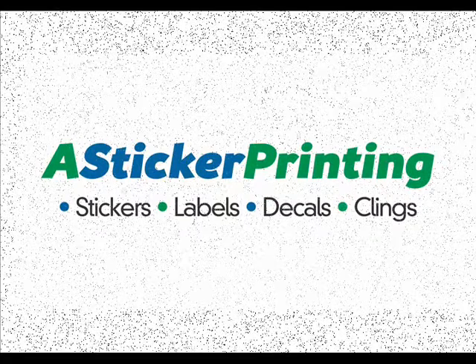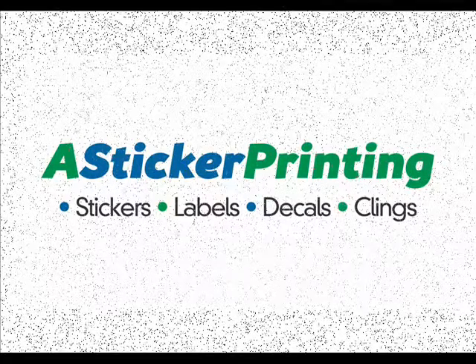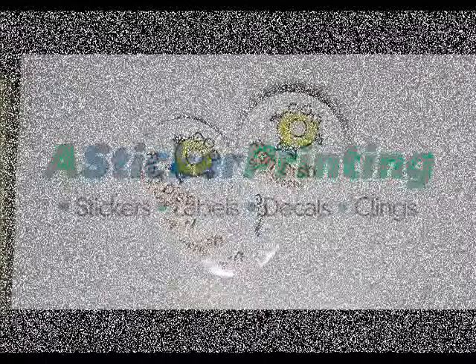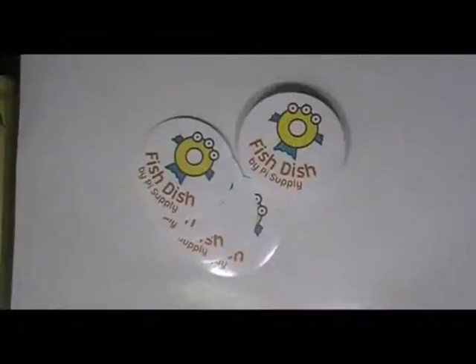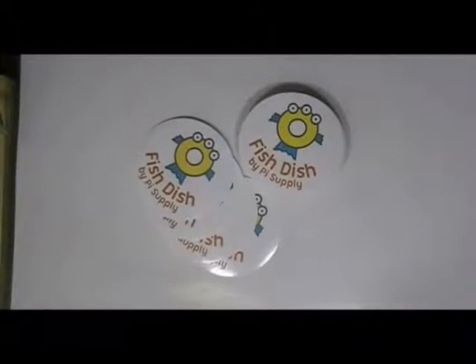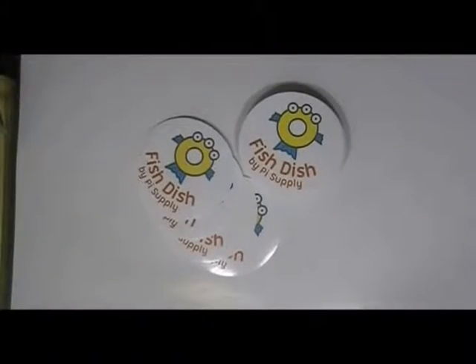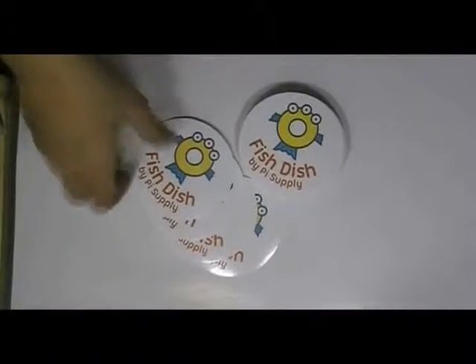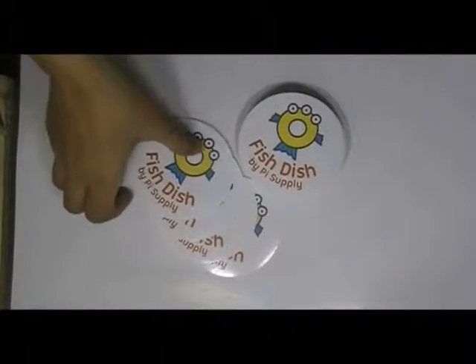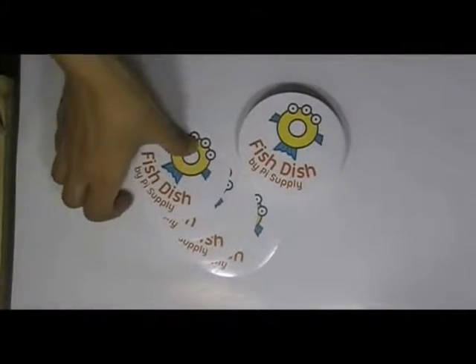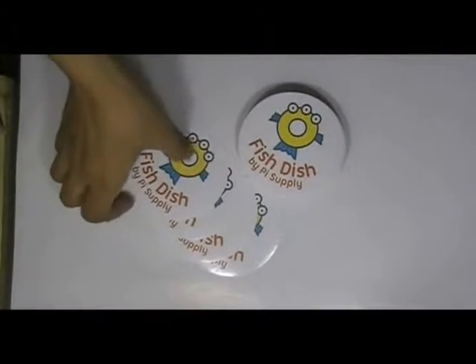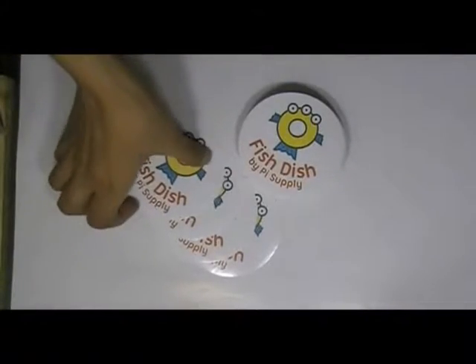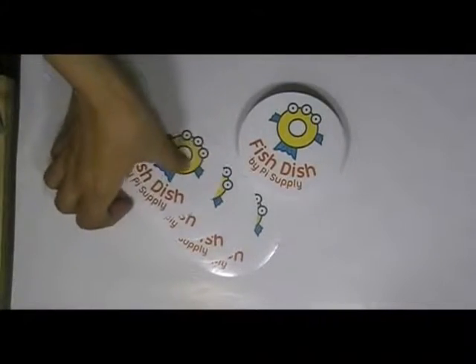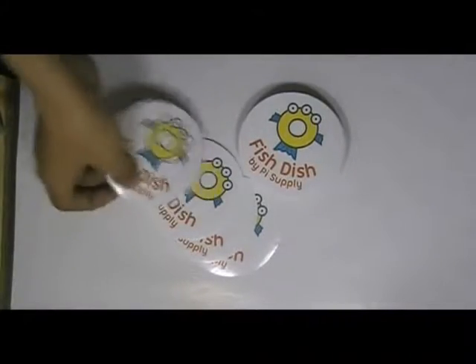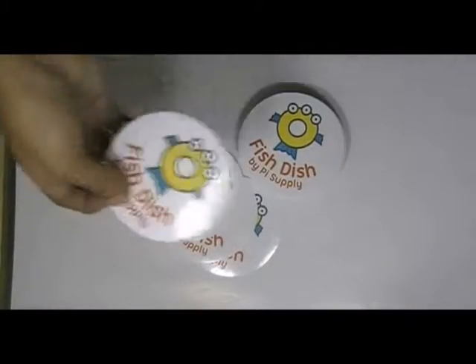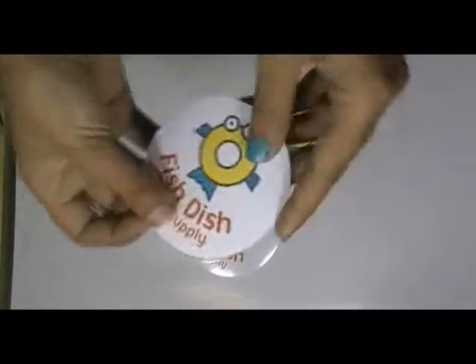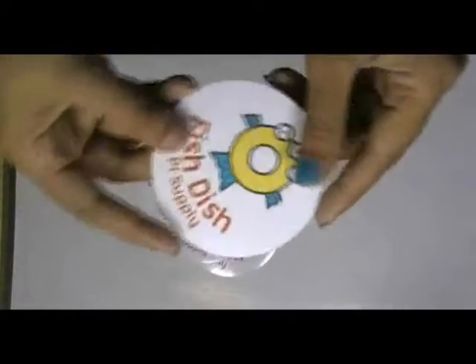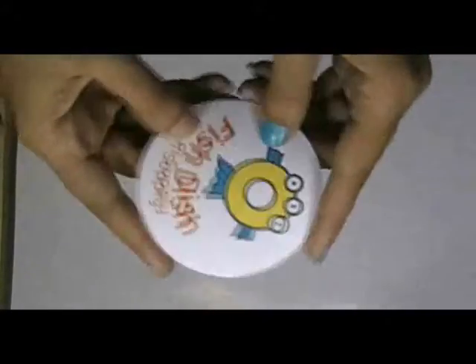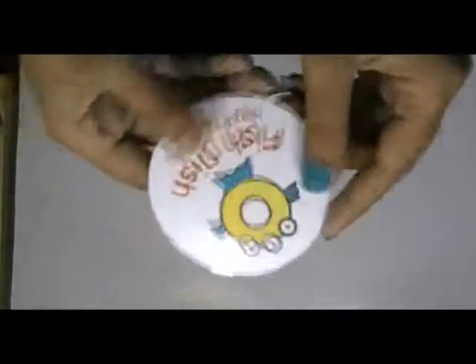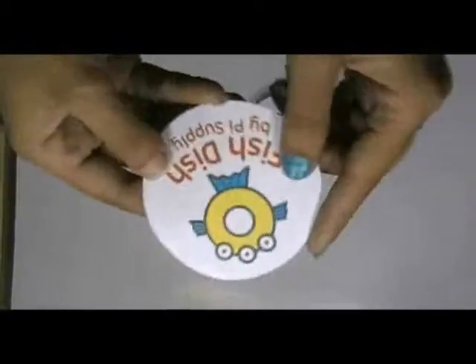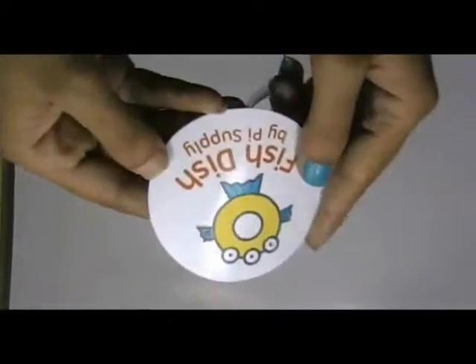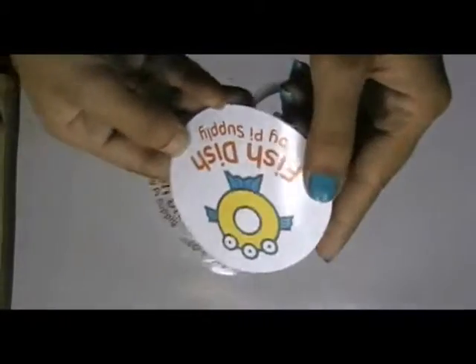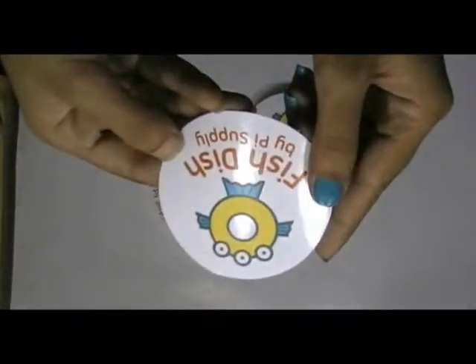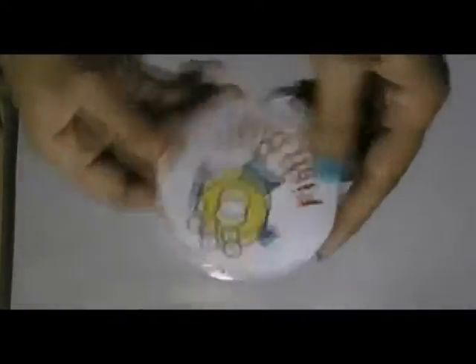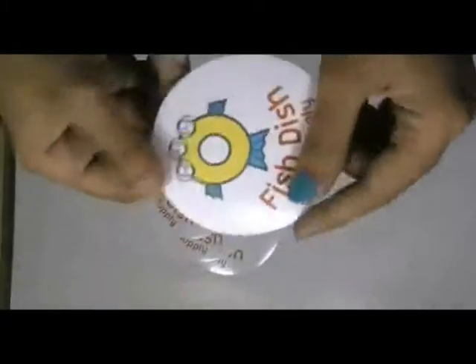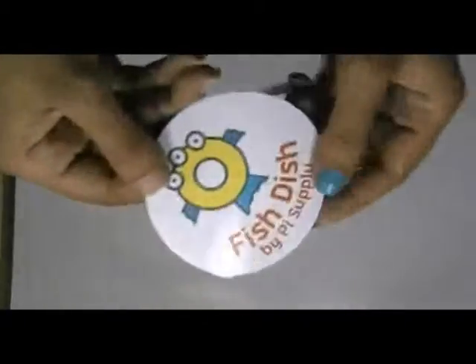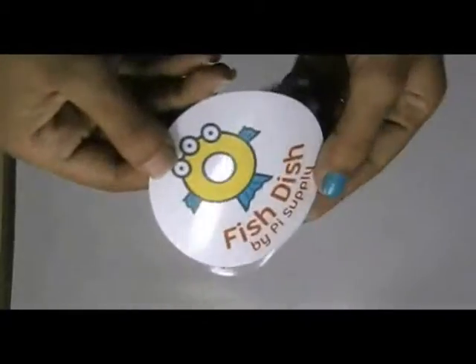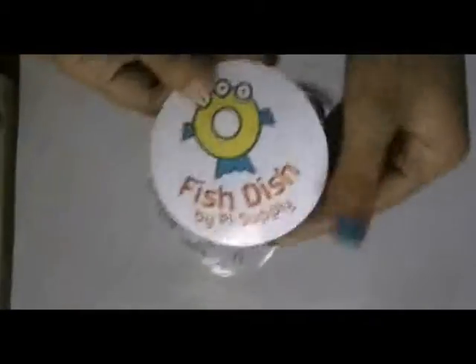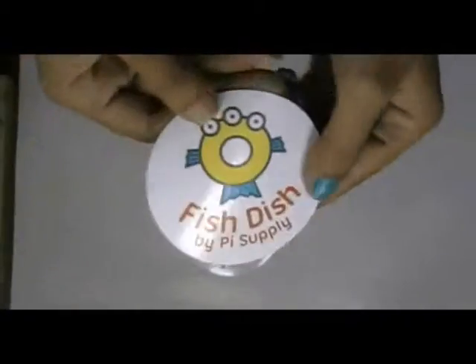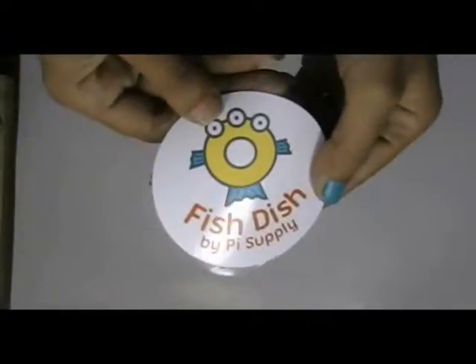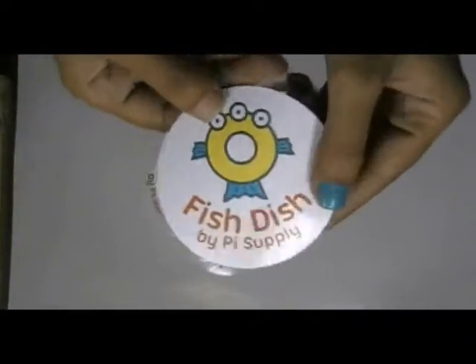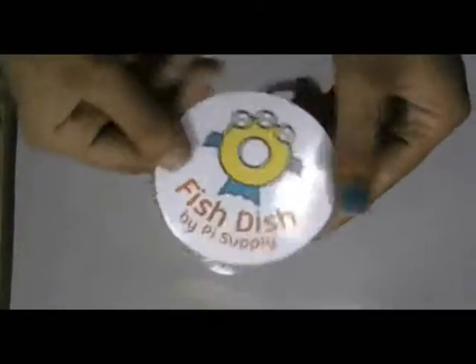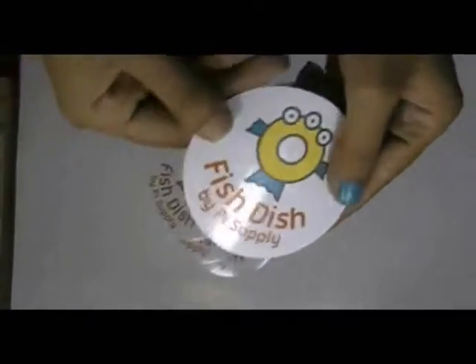Round bumper stickers — here are some stickers which are printed in our screen printing house with the custom design of our client.